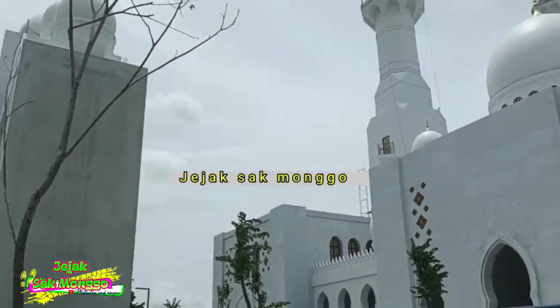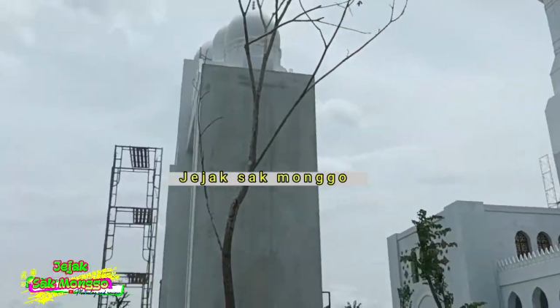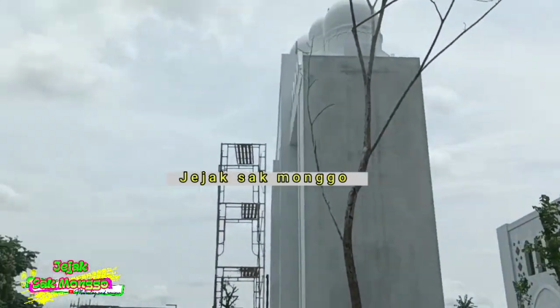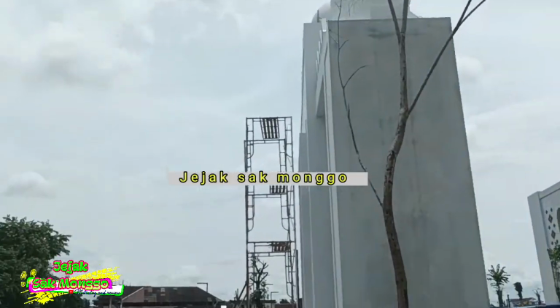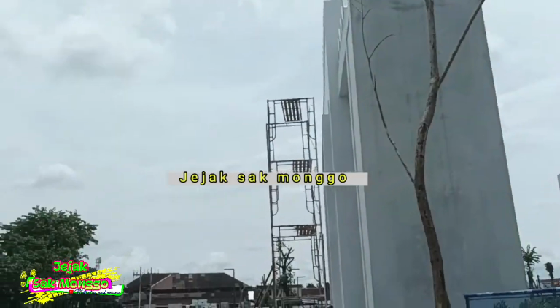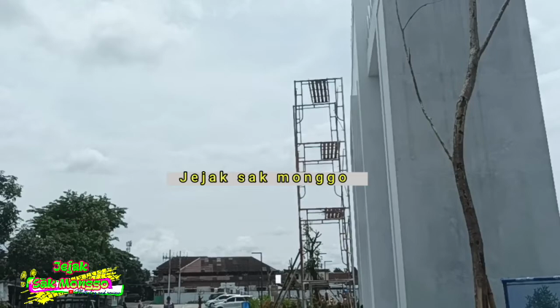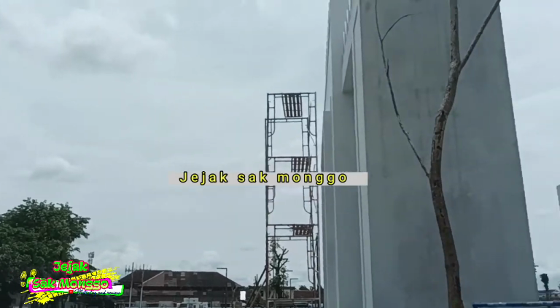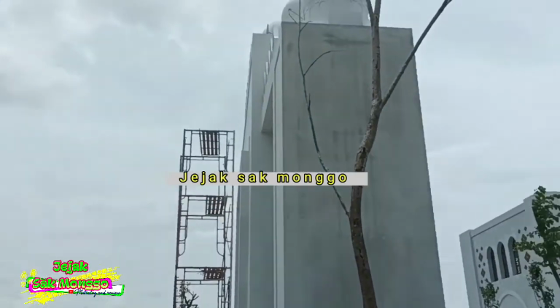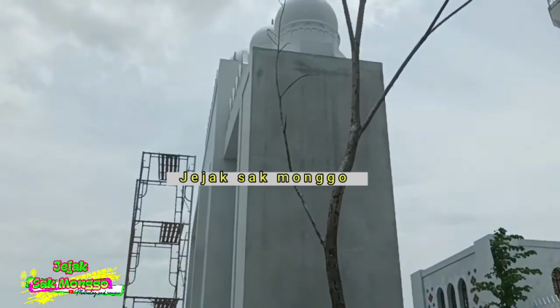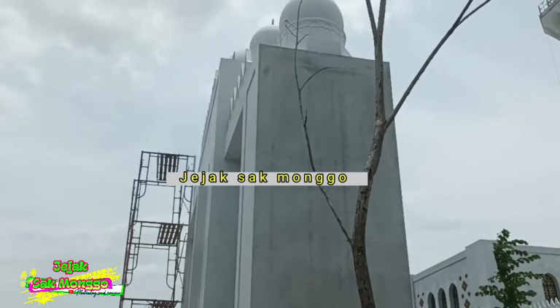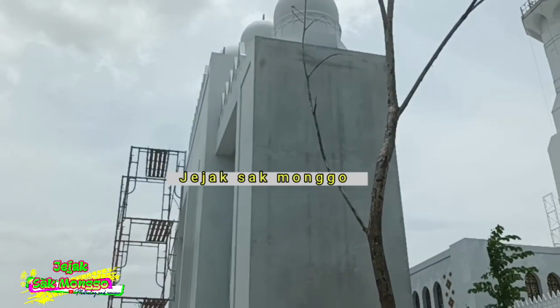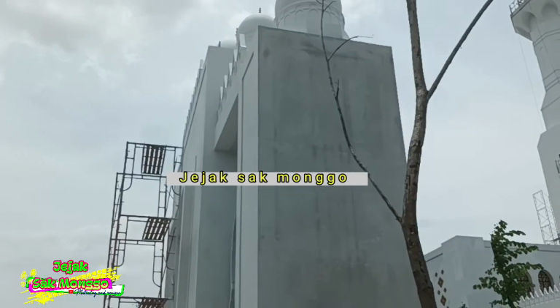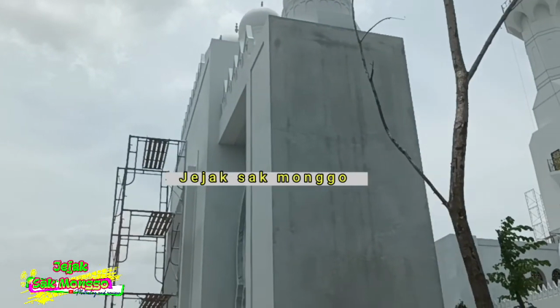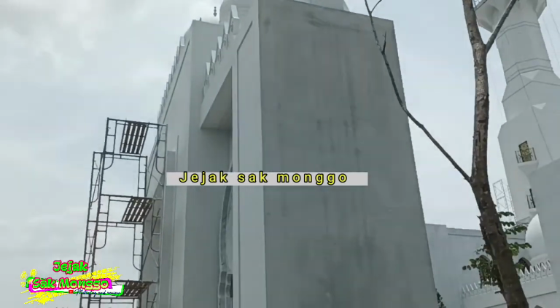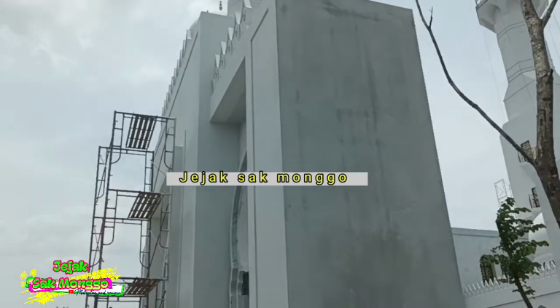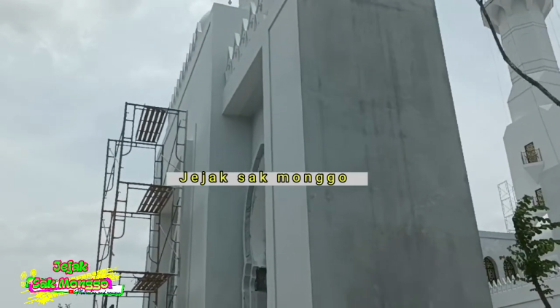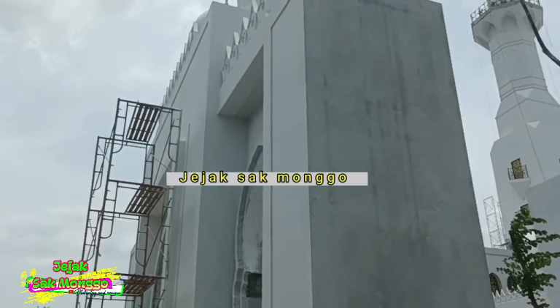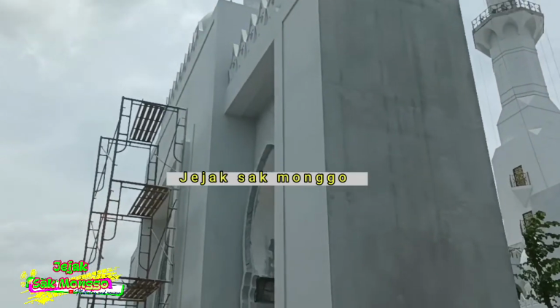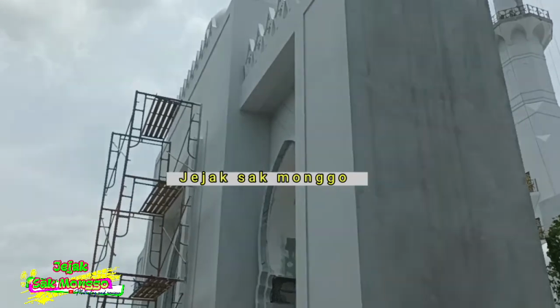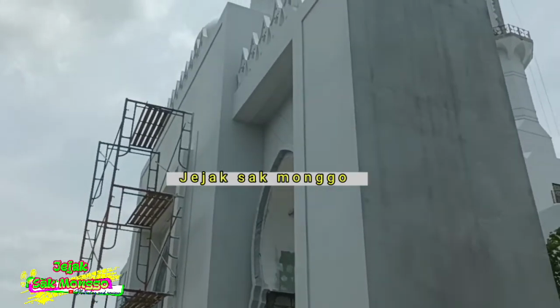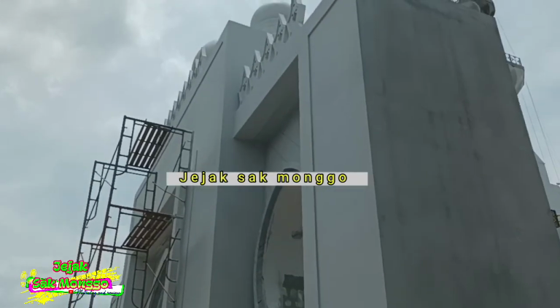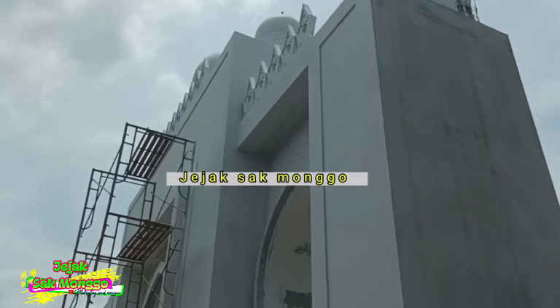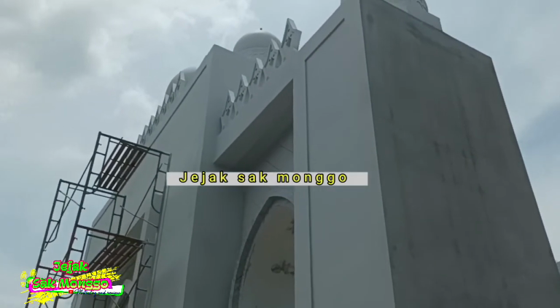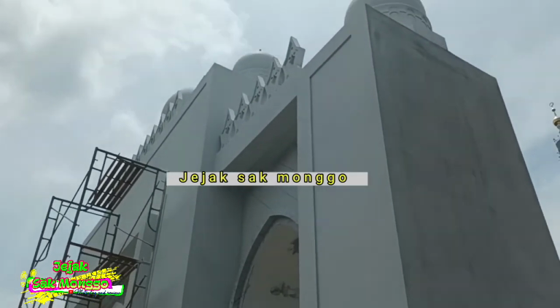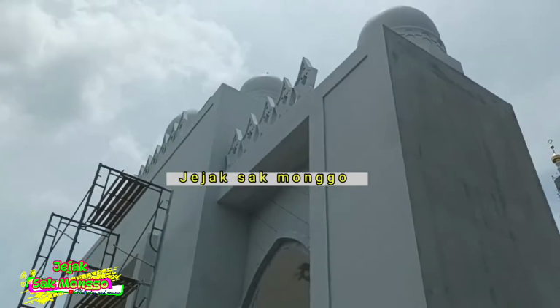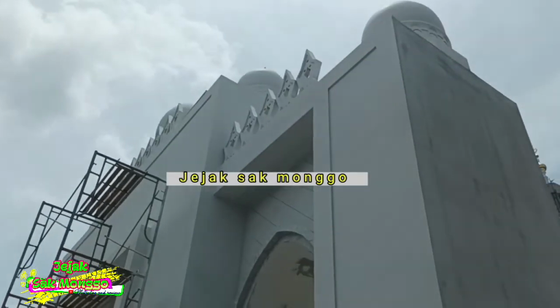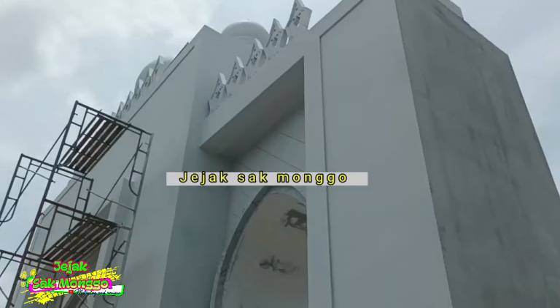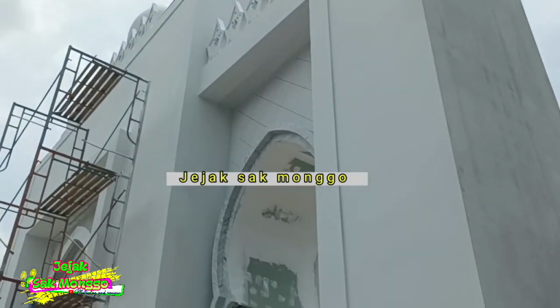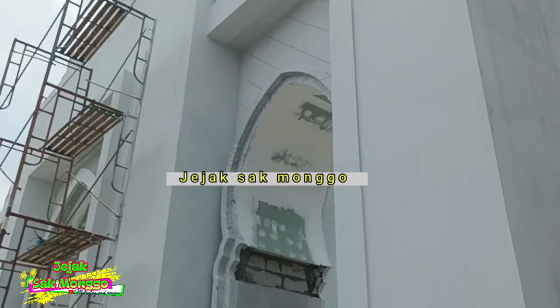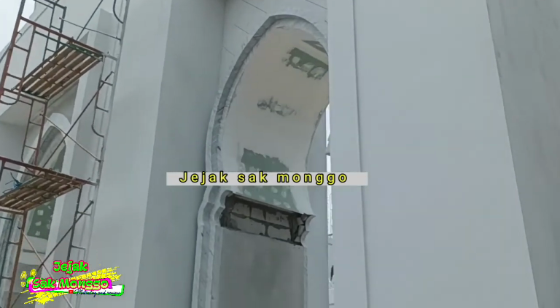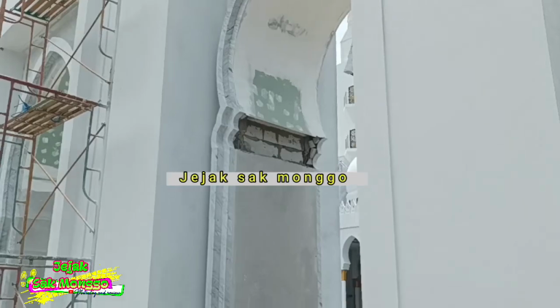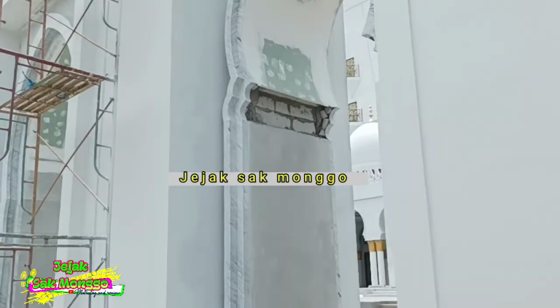Masjid tersebut dilengkapi ruang VIP, perpustakaan seluas 20 meter persegi, serta basement yang digunakan untuk tempat wudhu putra dan putri.